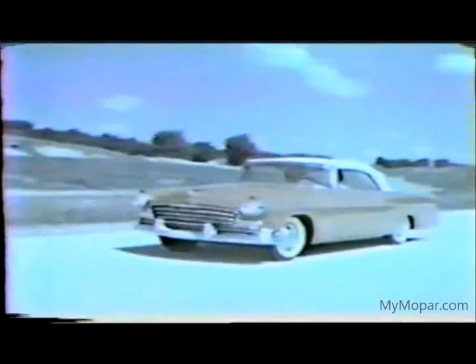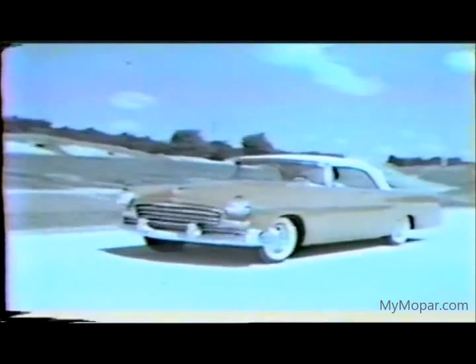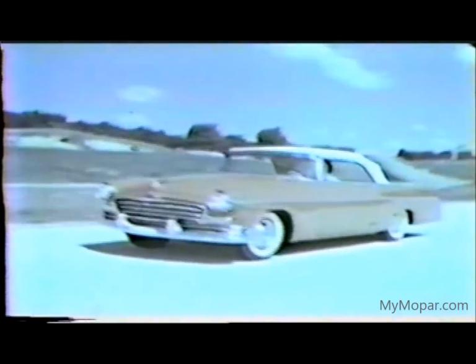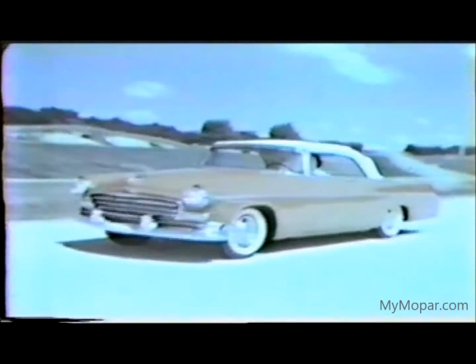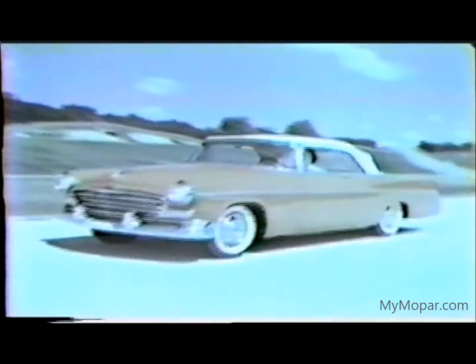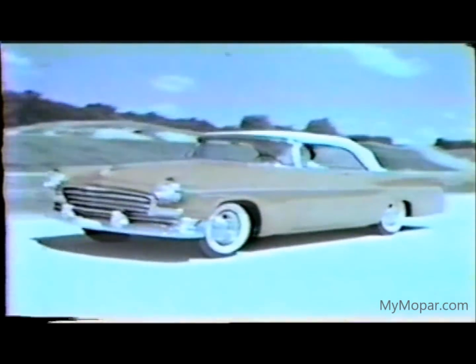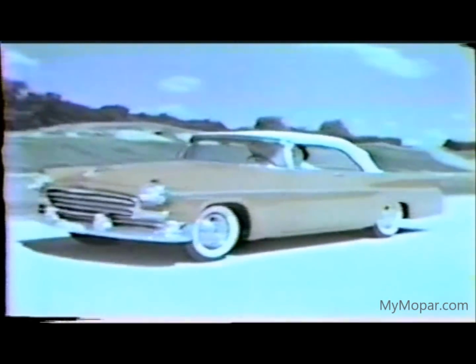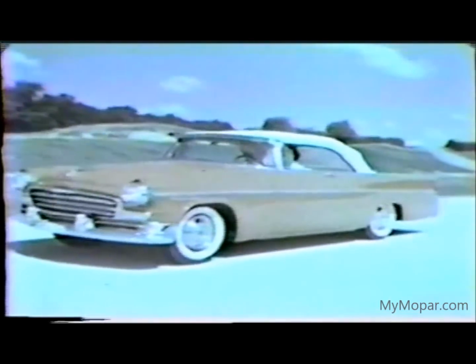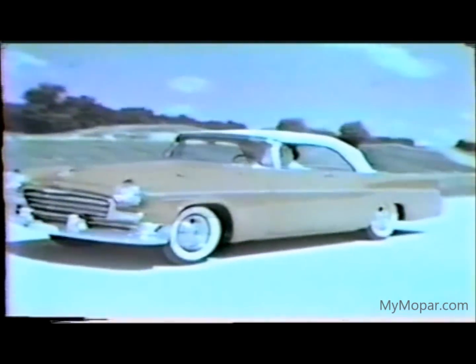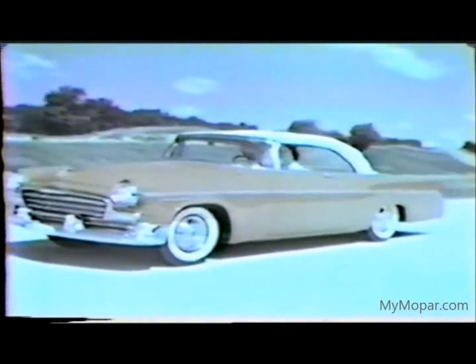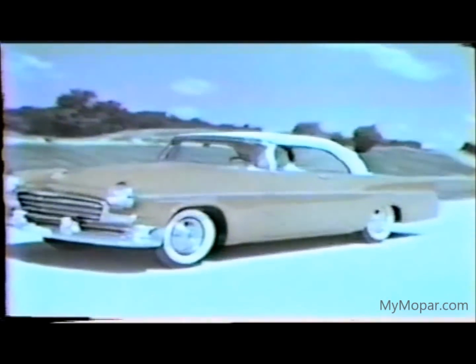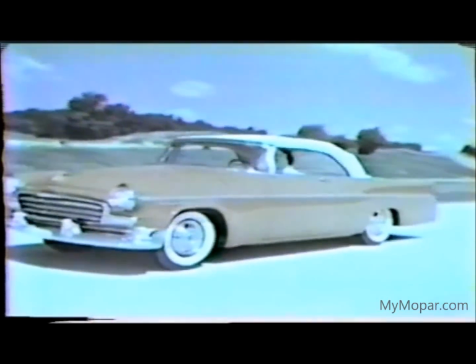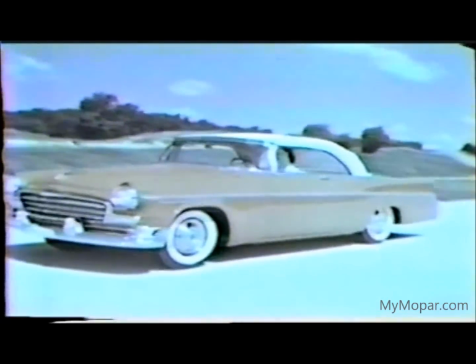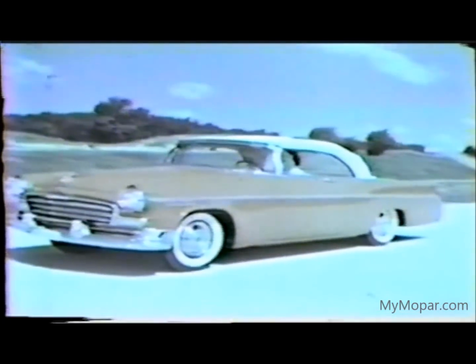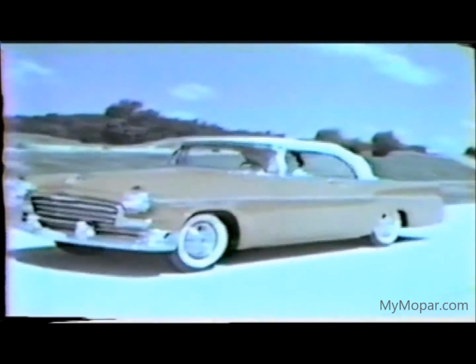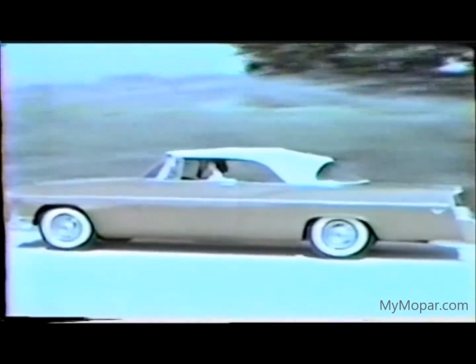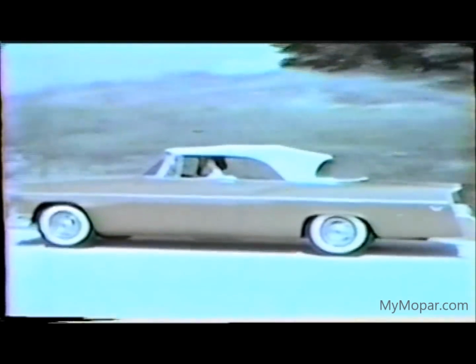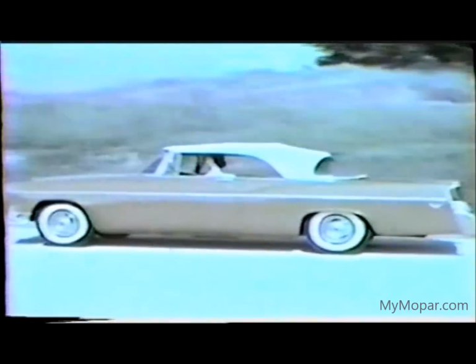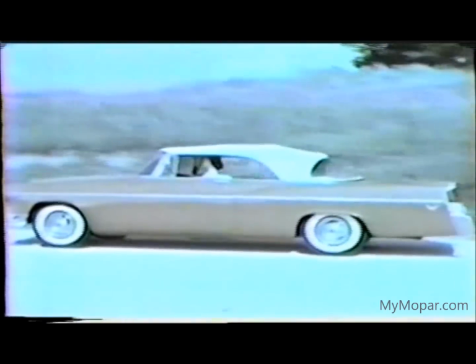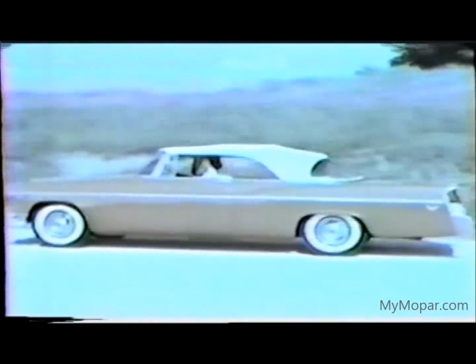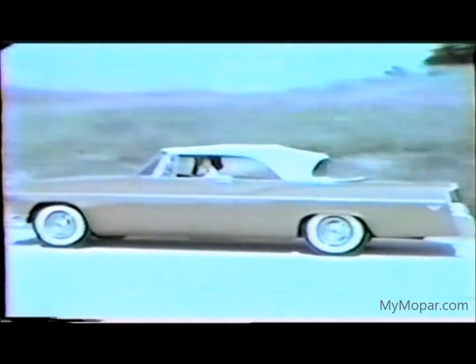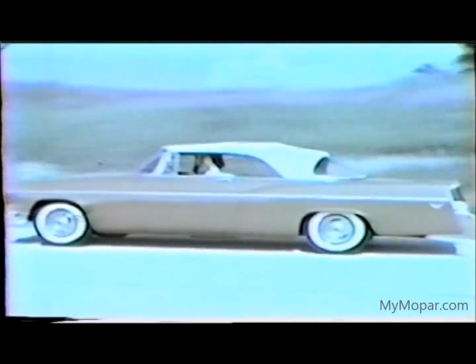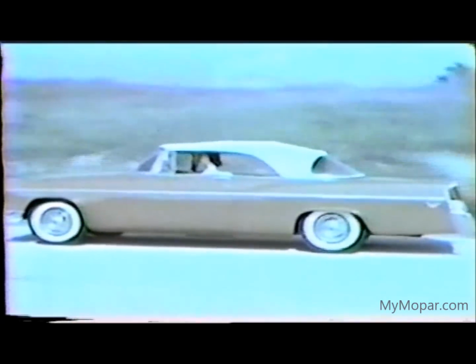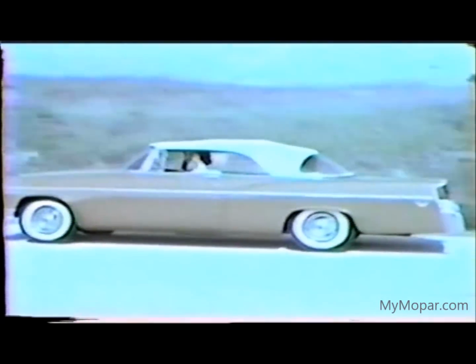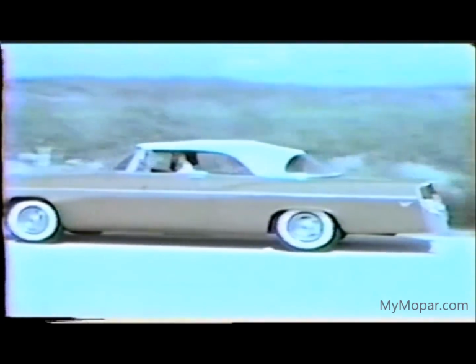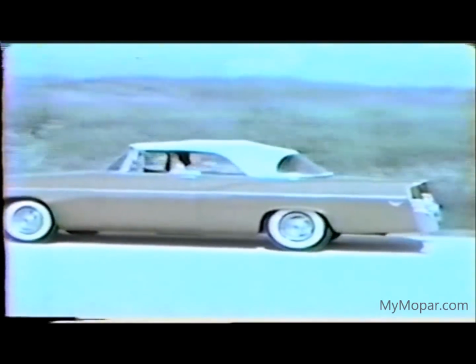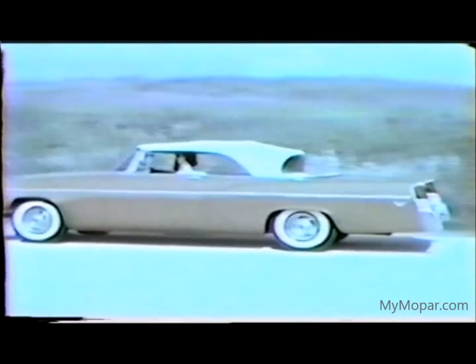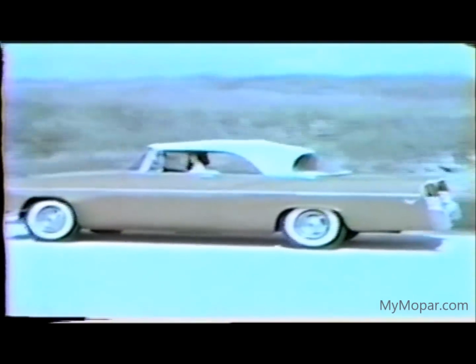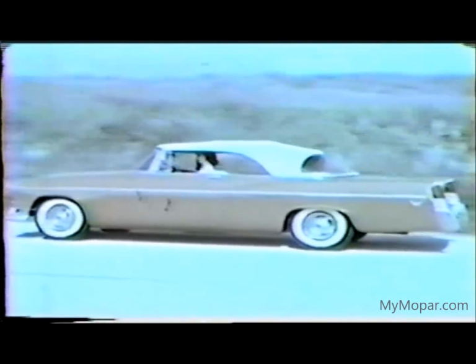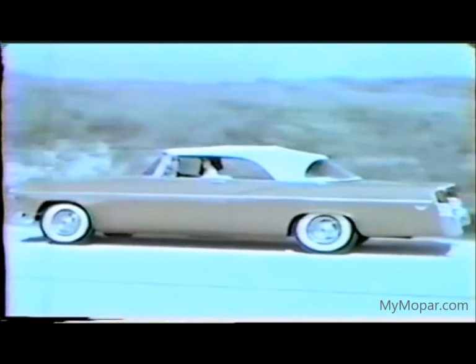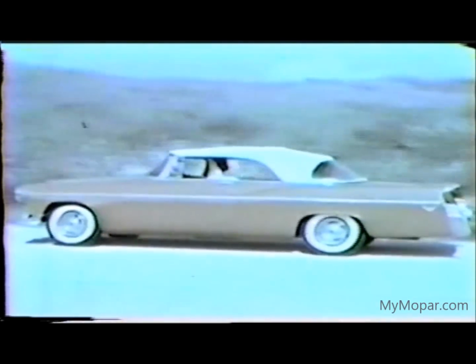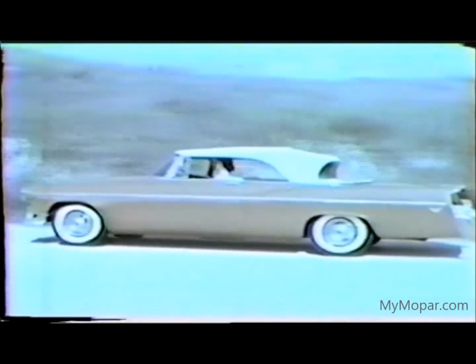And here comes the Windsor Convertible for 1956. It has another new feature — when the top's up, it has a full-vision wraparound rear window.